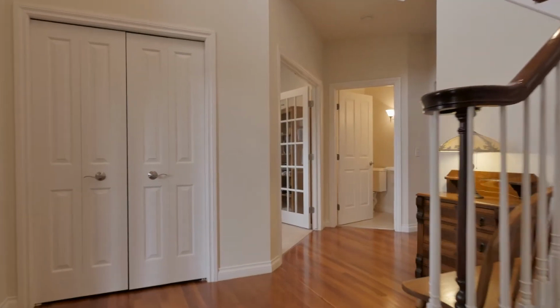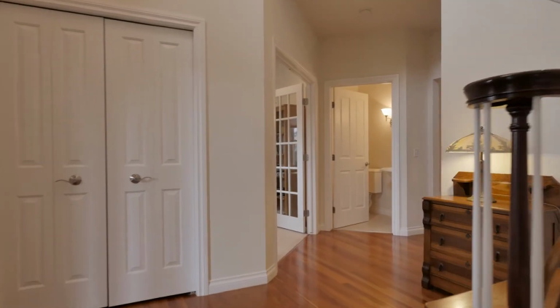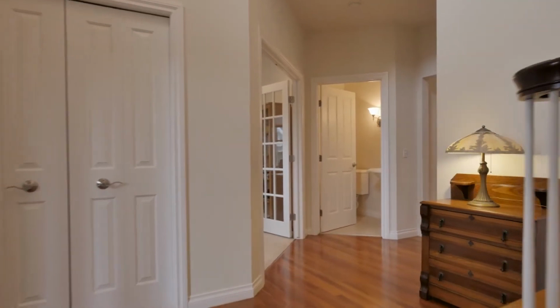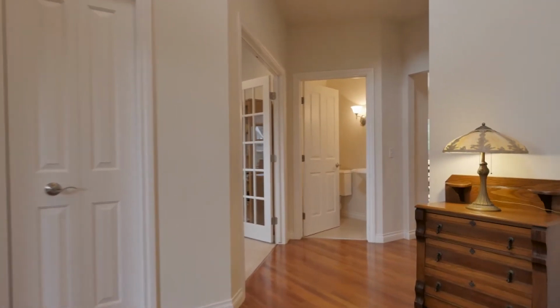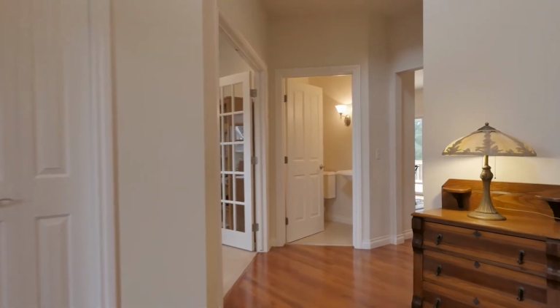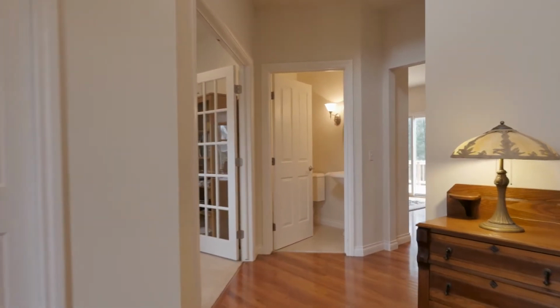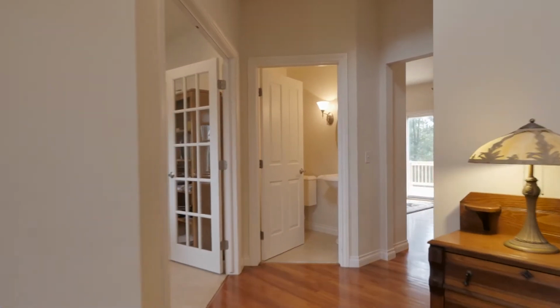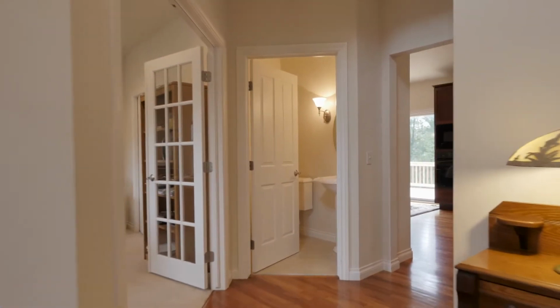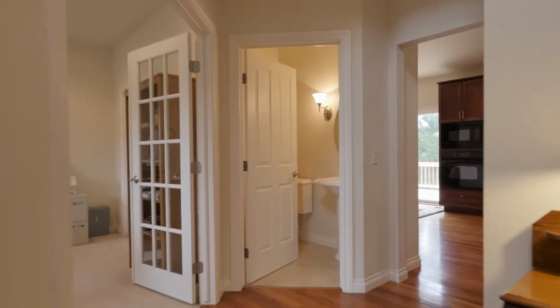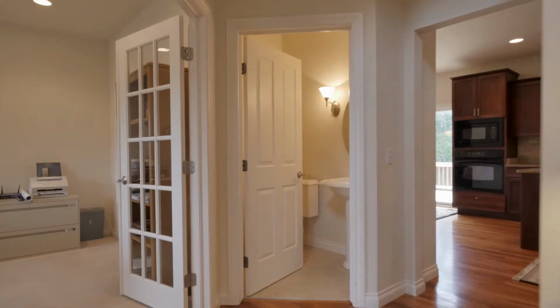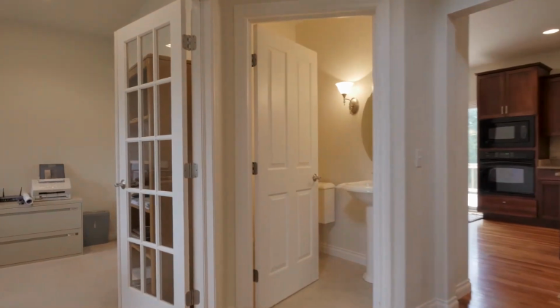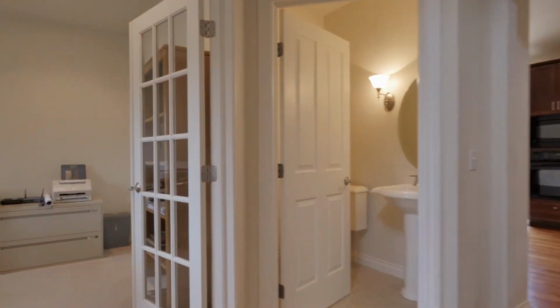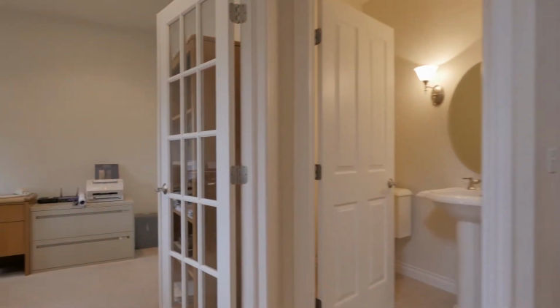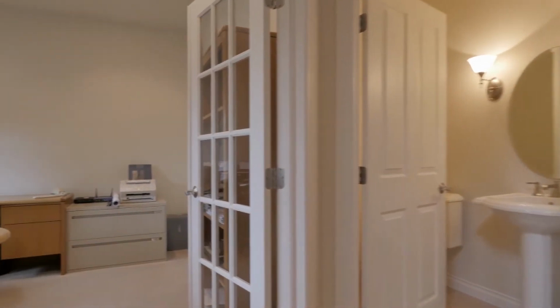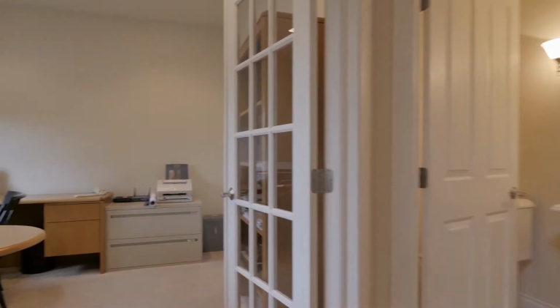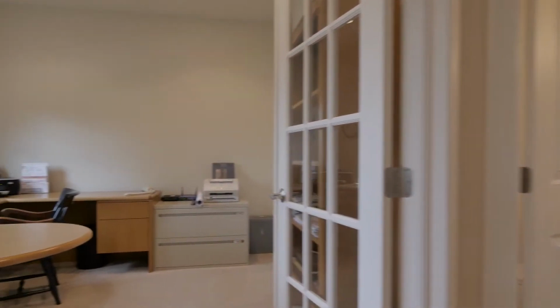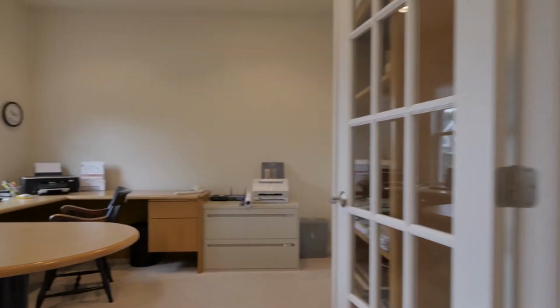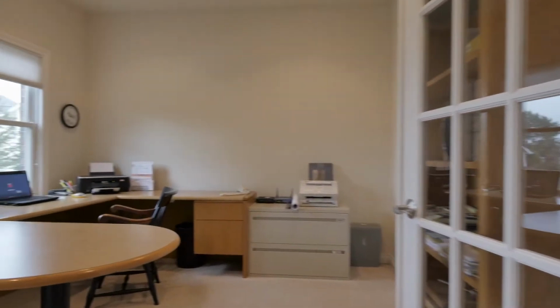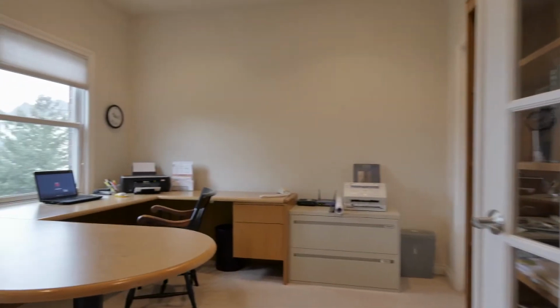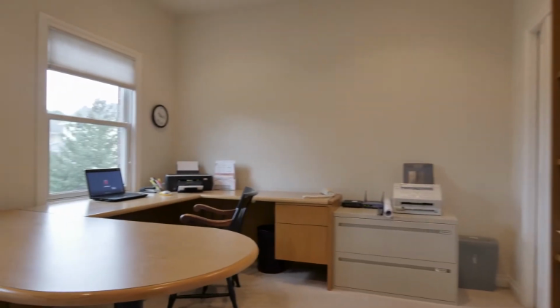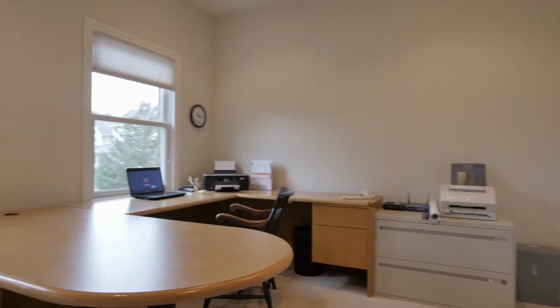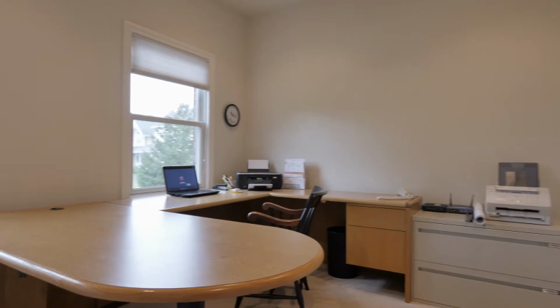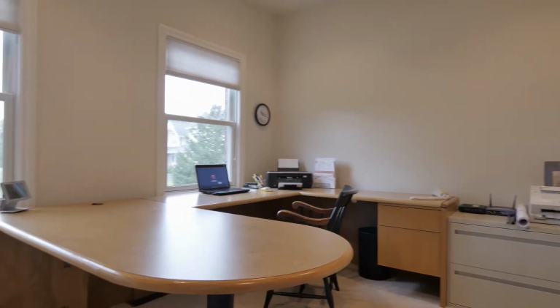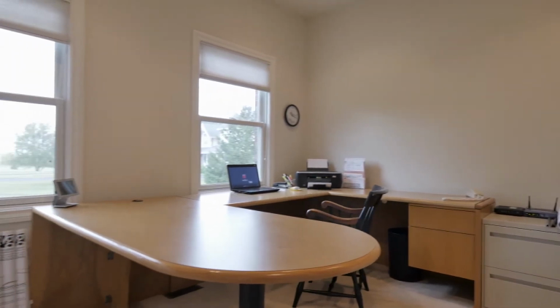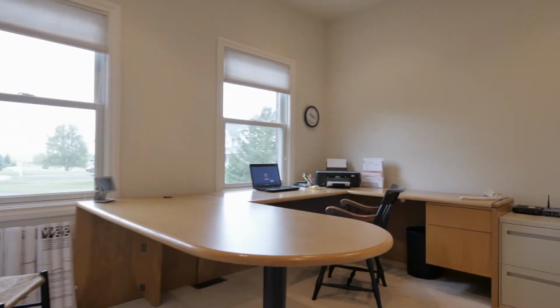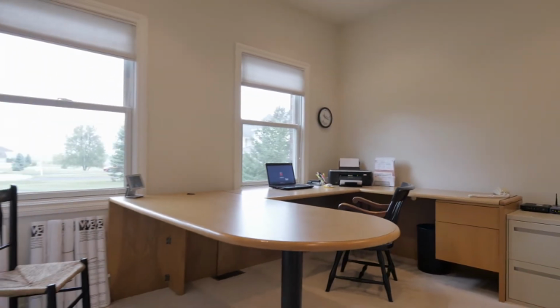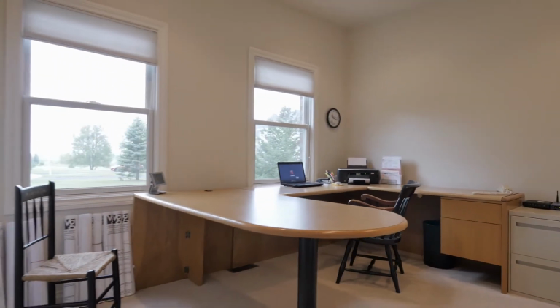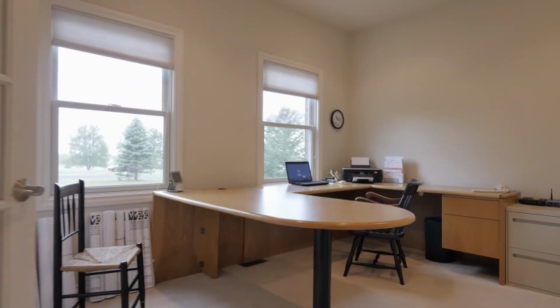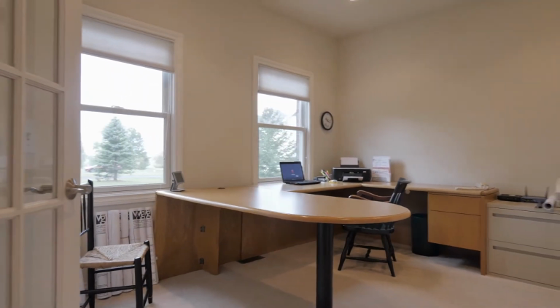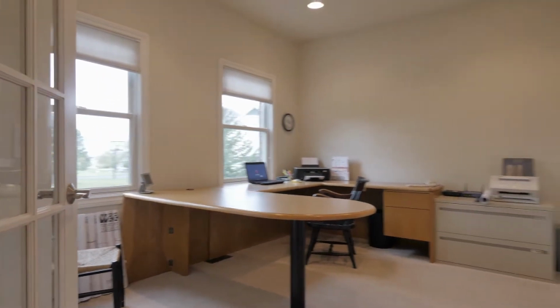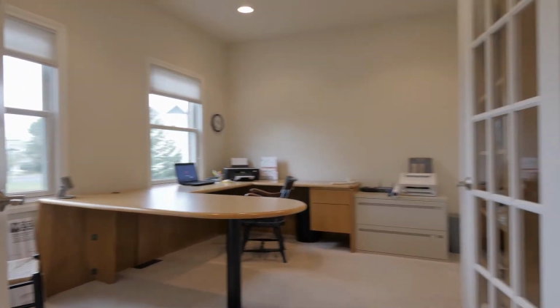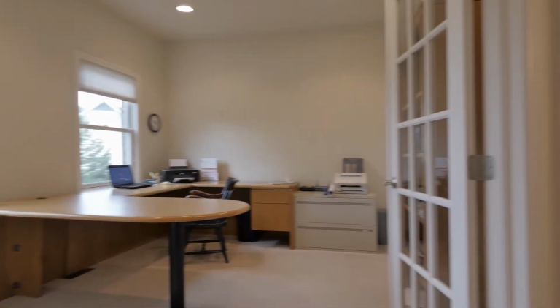Enter through the front door and you'll be greeted by a light-filled two-story foyer with cherry hardwood floors and a lovely cherry balustrade along the stairs, leading you to a convenient home office or study just west of the entry, easily made private behind double French doors.